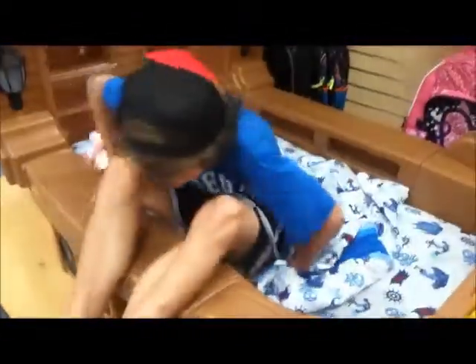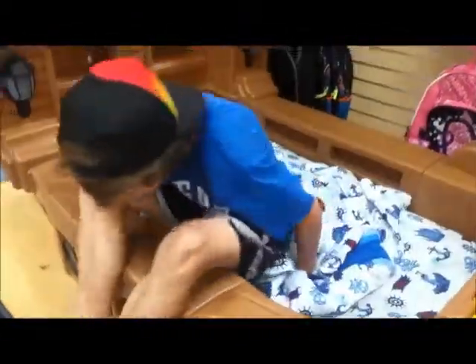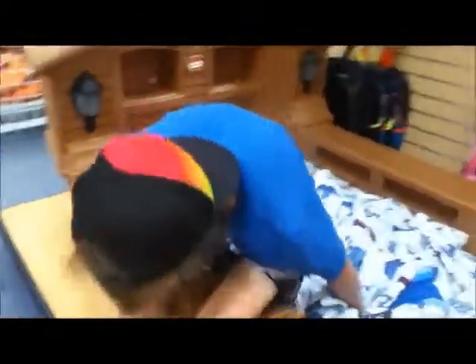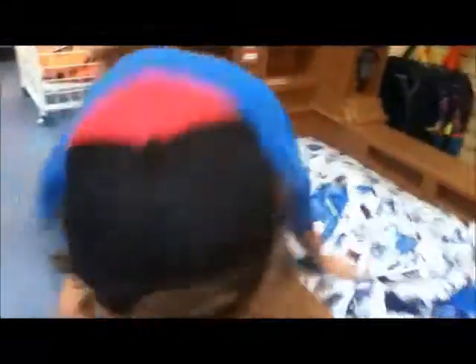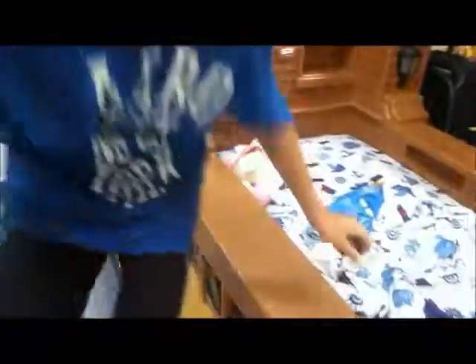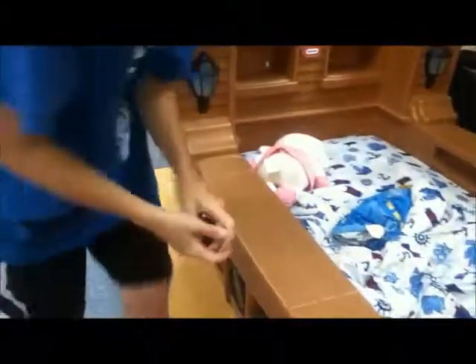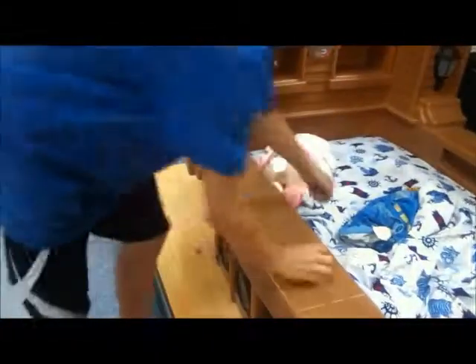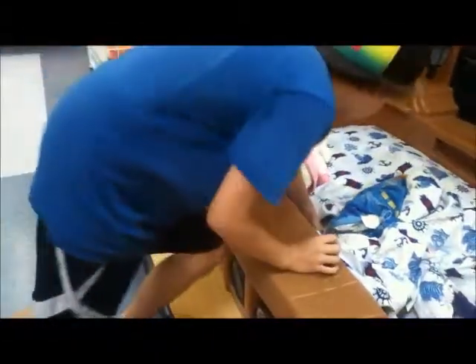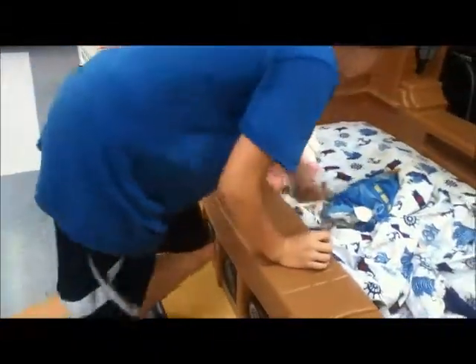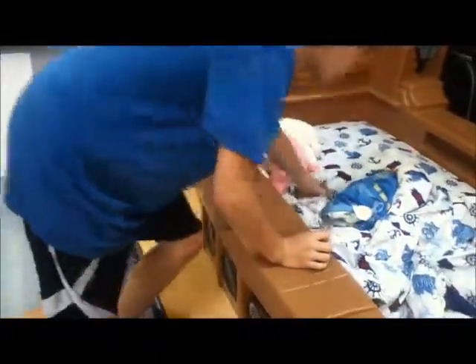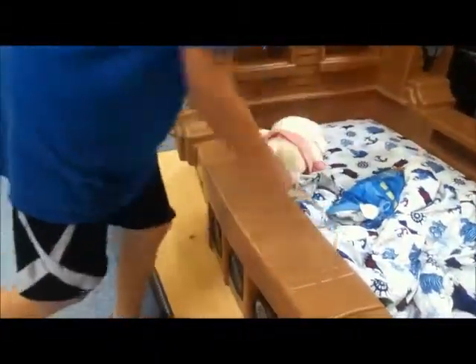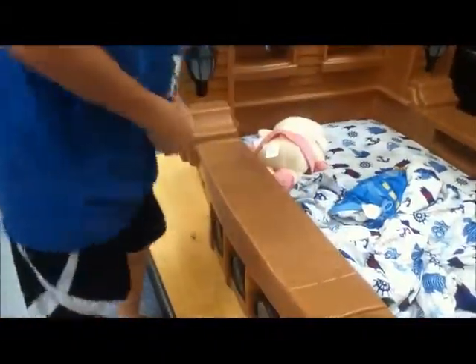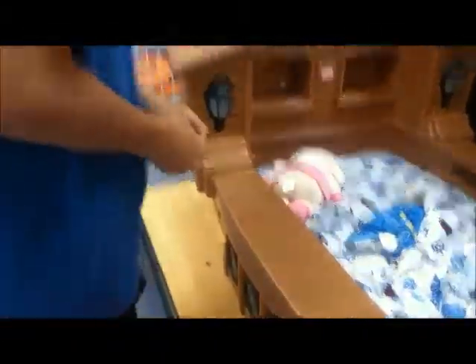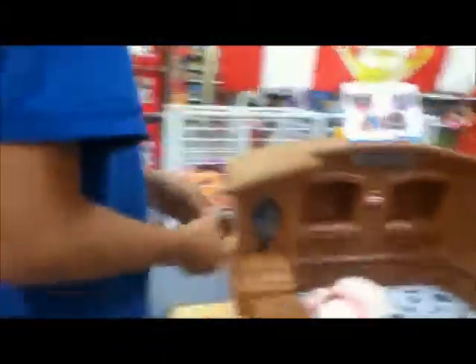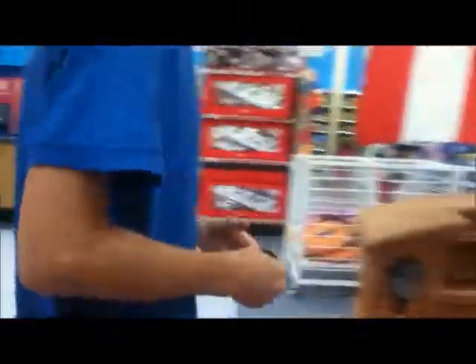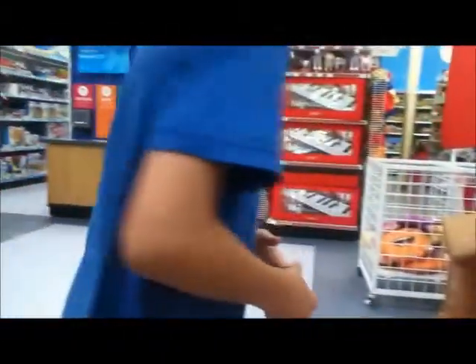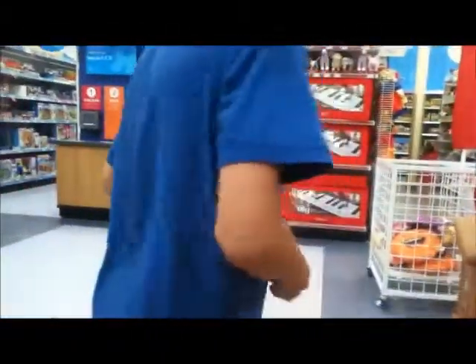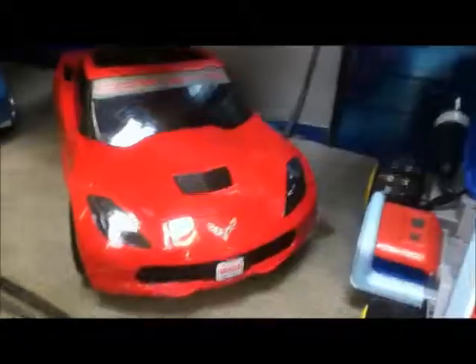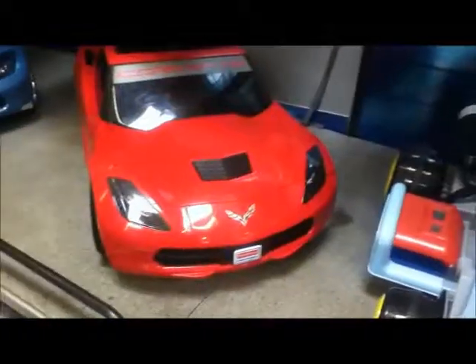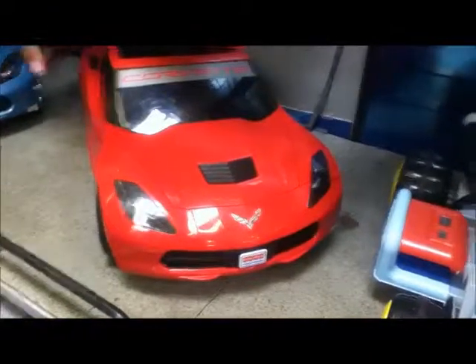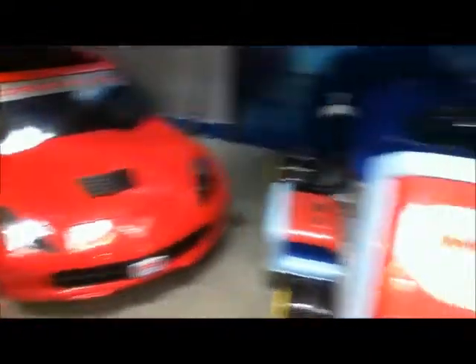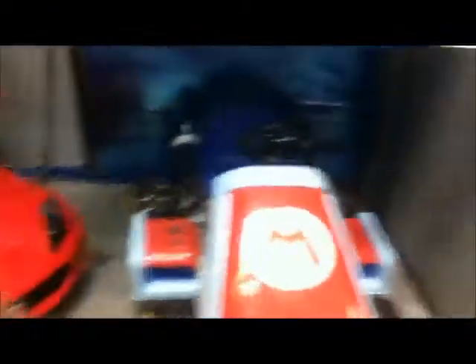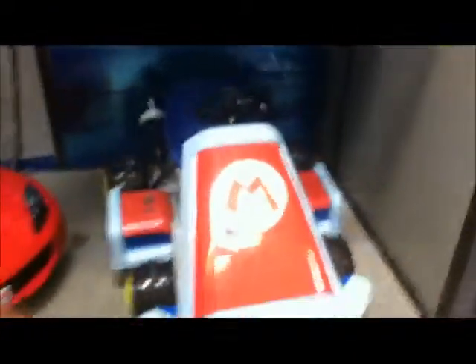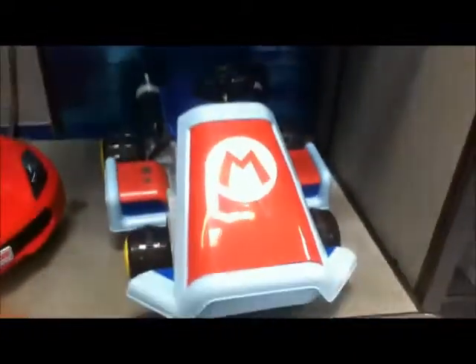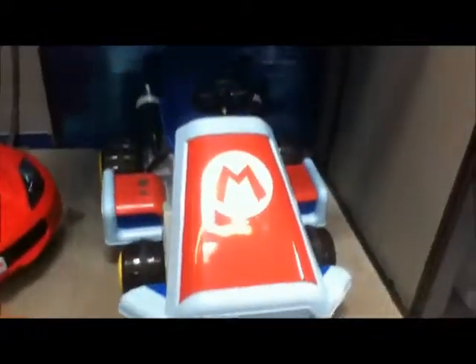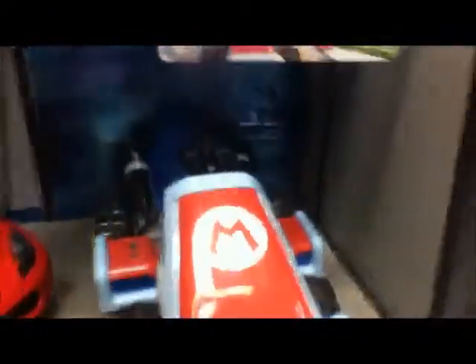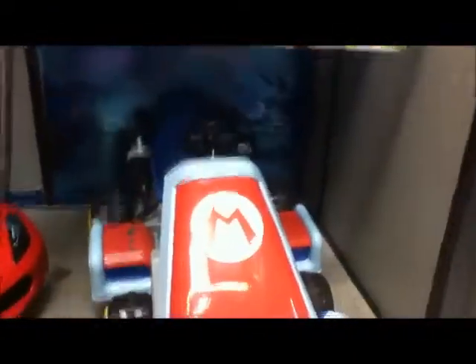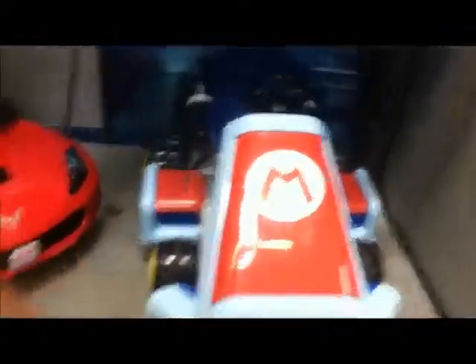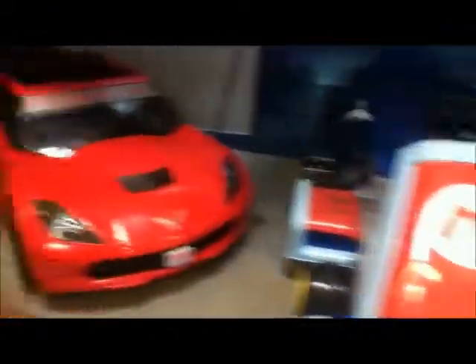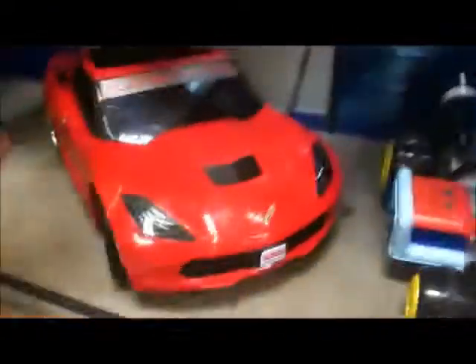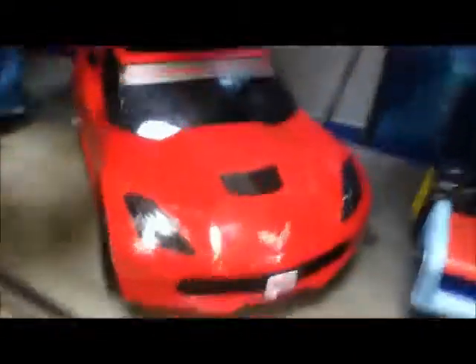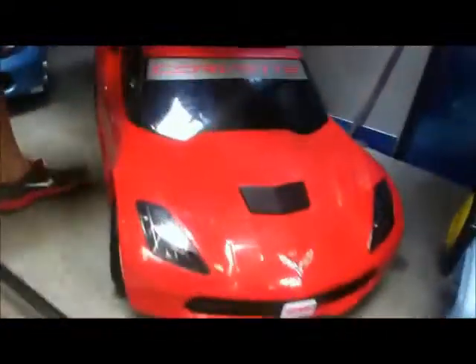Is it comfortable? It's like one of those jacked up ones that are super loud. Smosh video. Corvettes are my favorite.